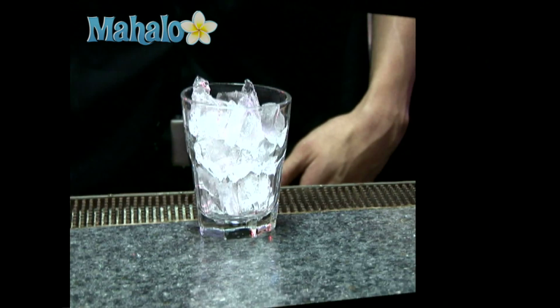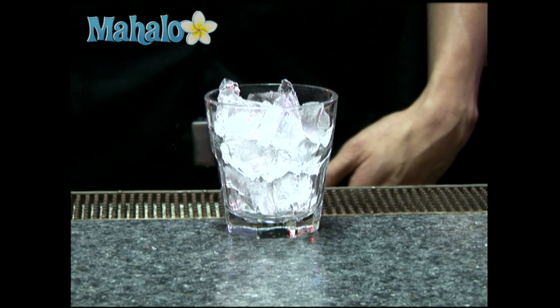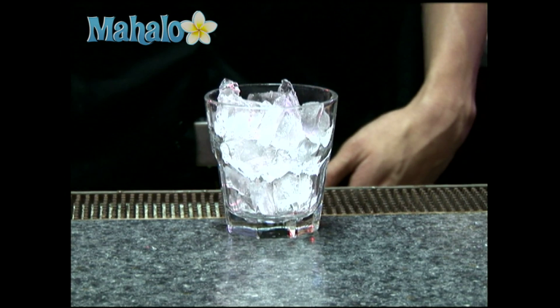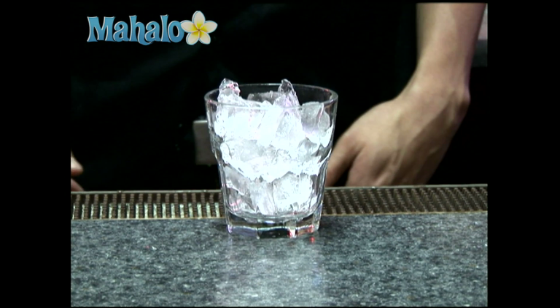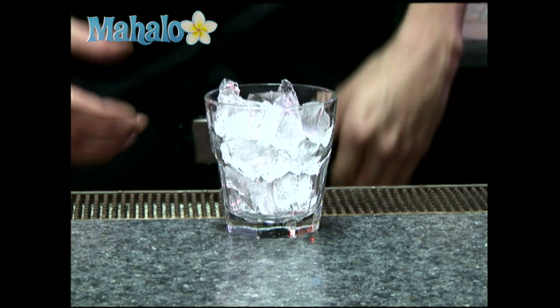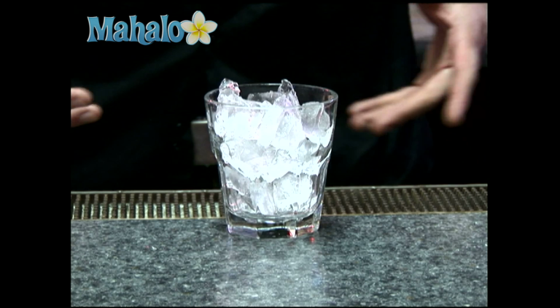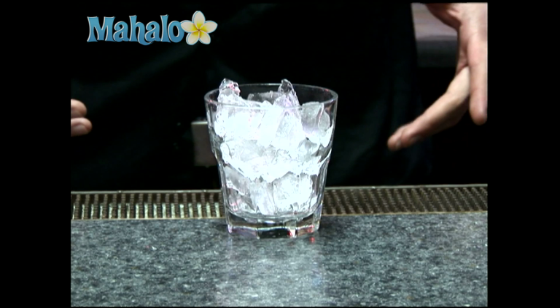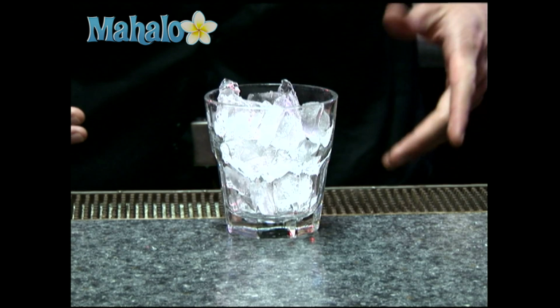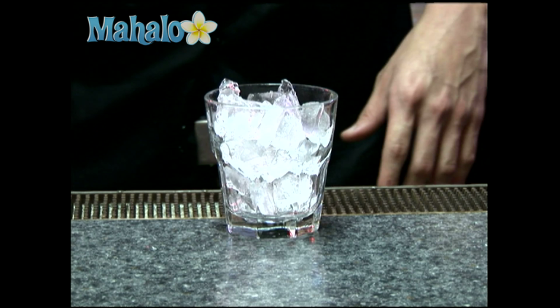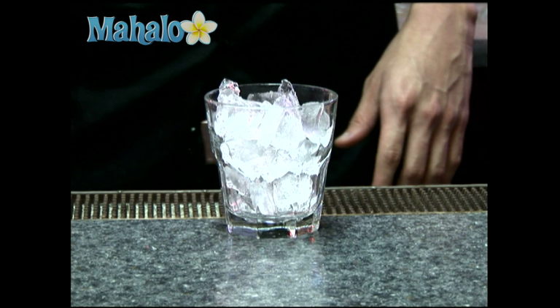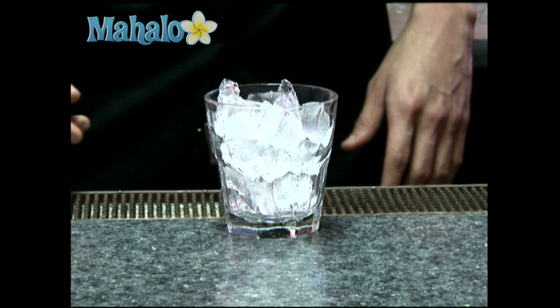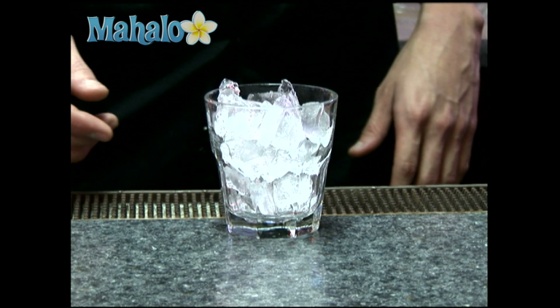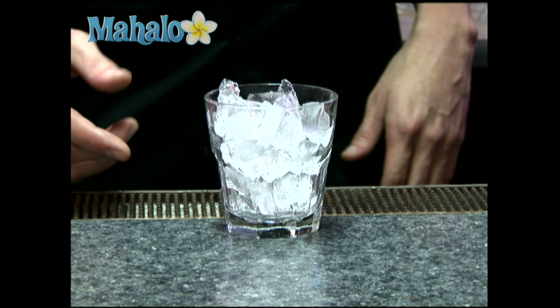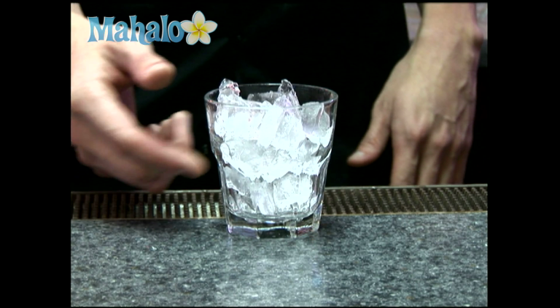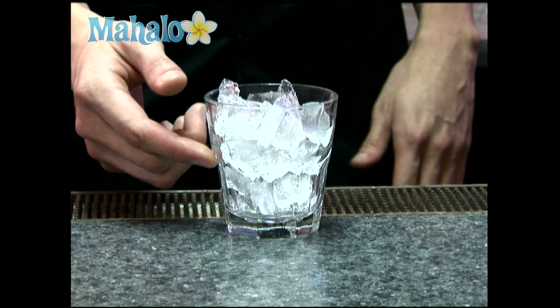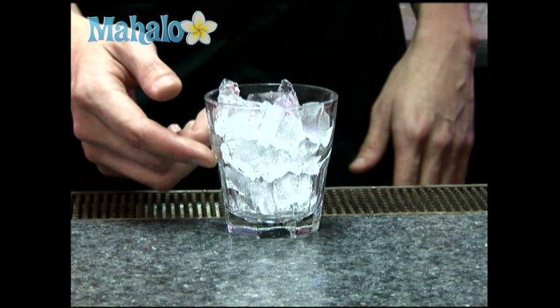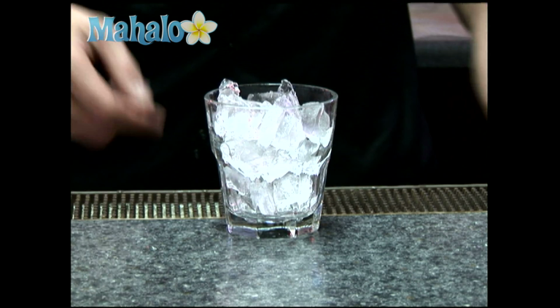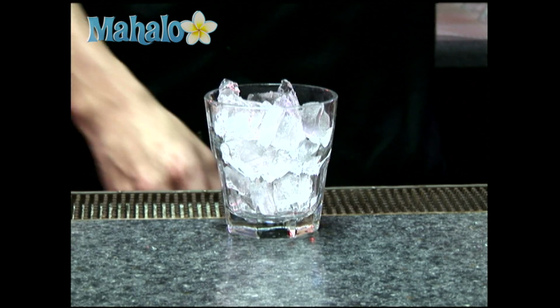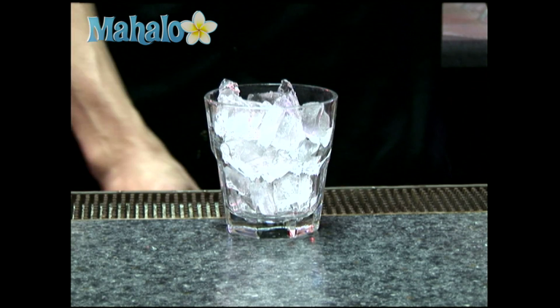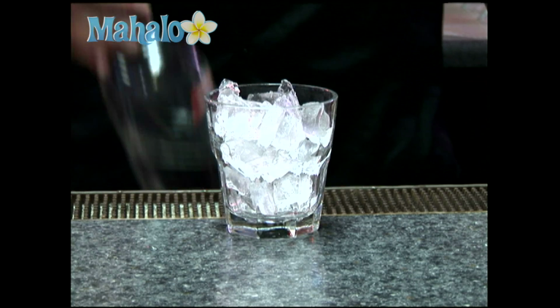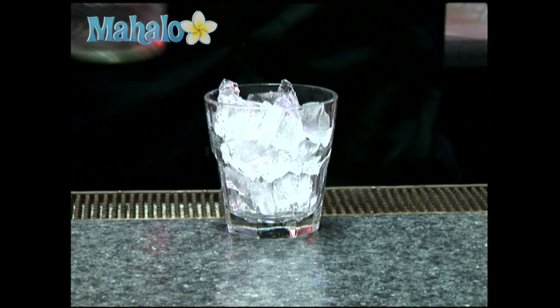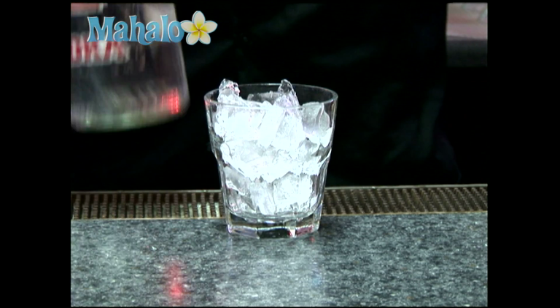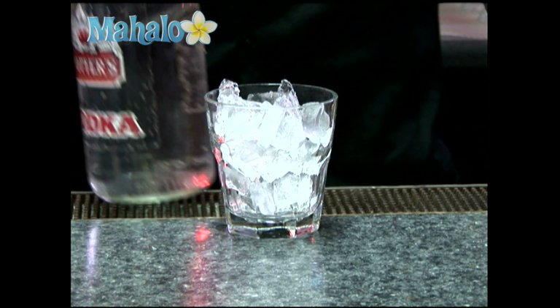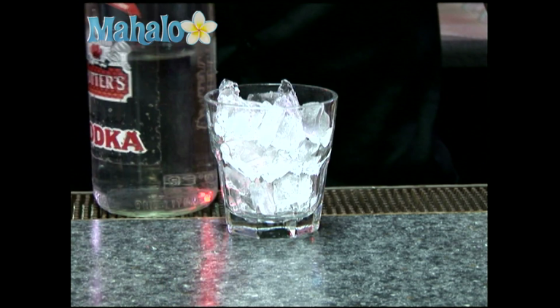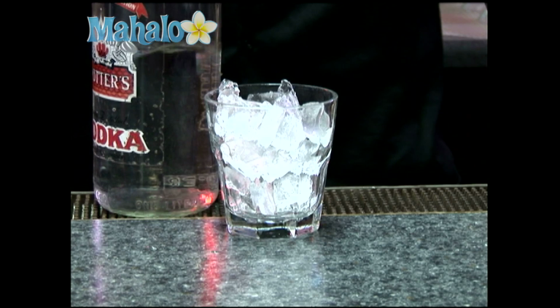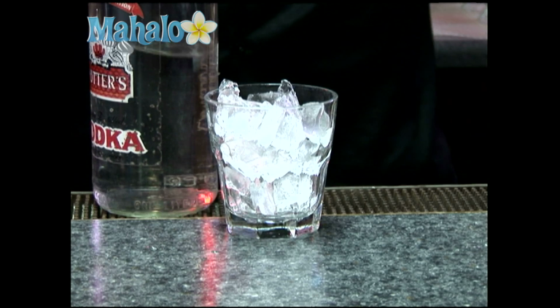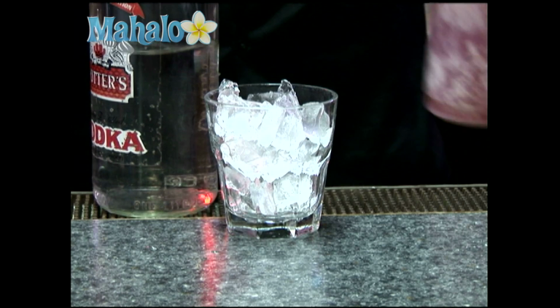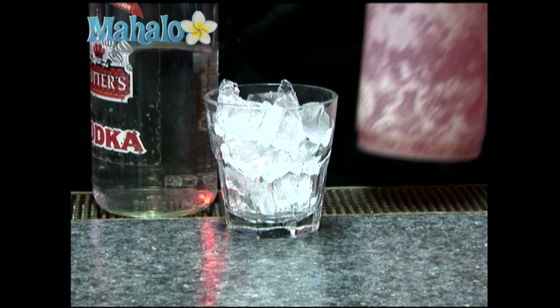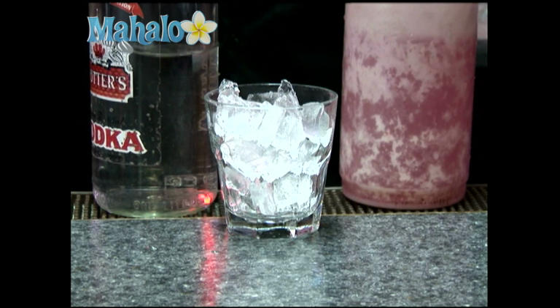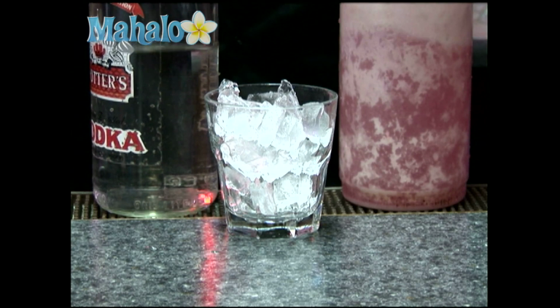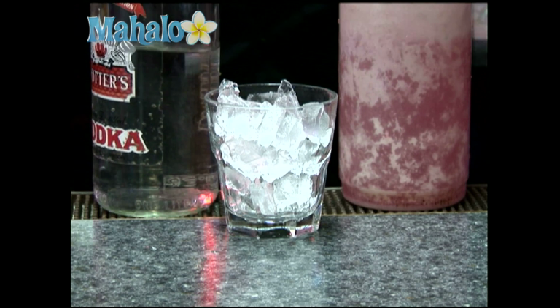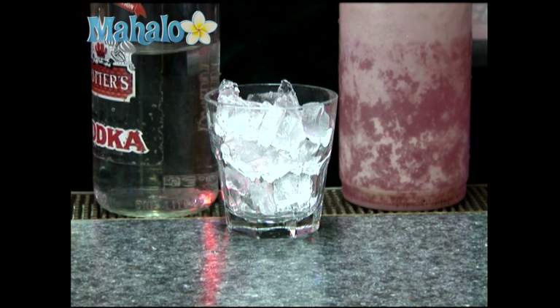For your Vodka Cranberry, also known as your Cape Cod, you want to put it in a rocks glass with ice. One ounce of vodka, fill it with cranberry juice.